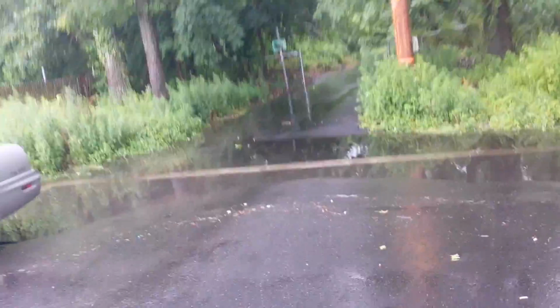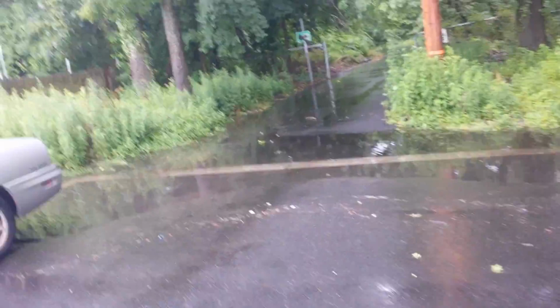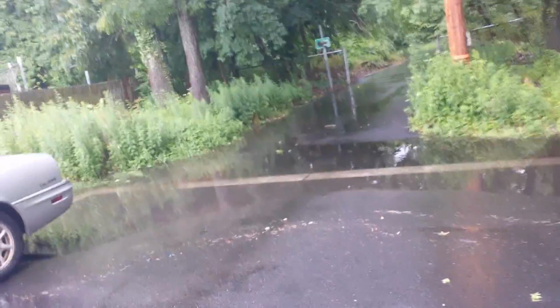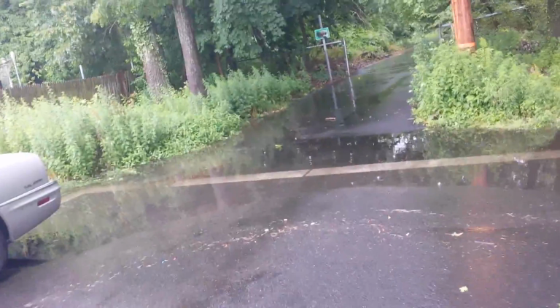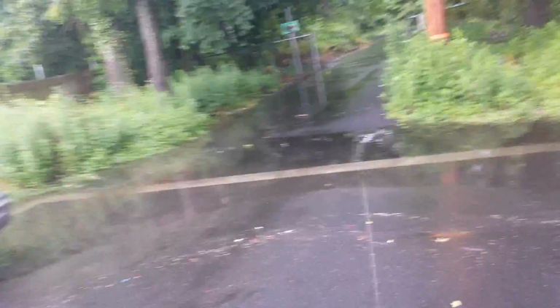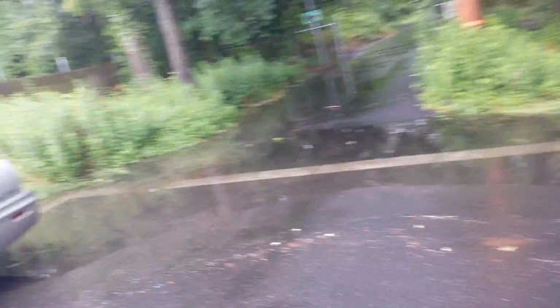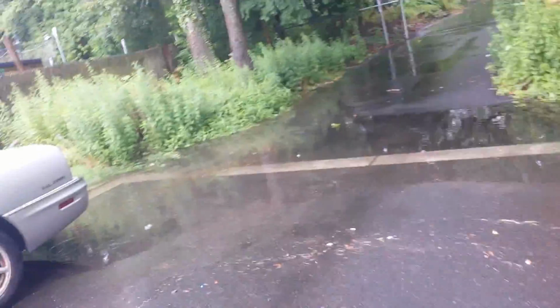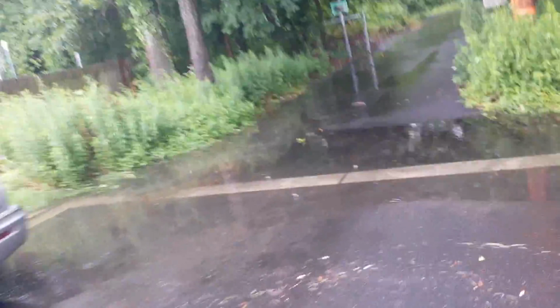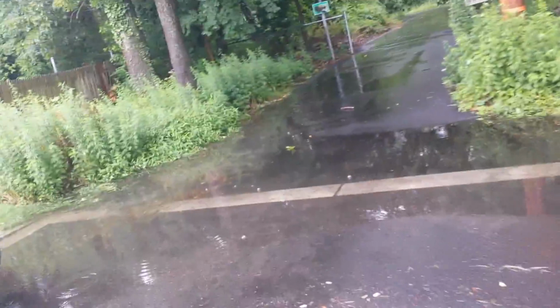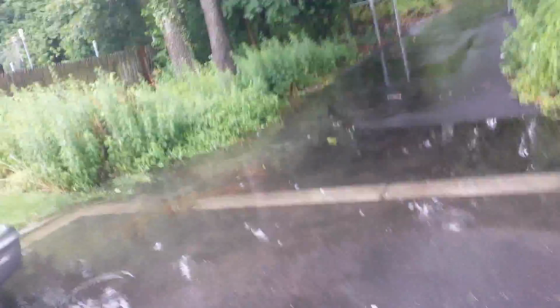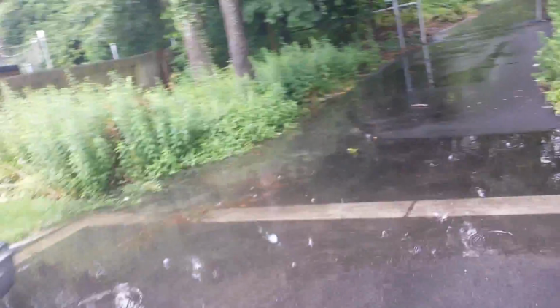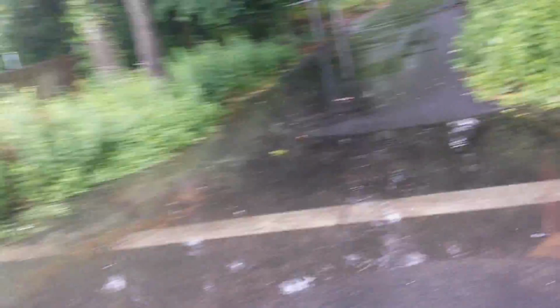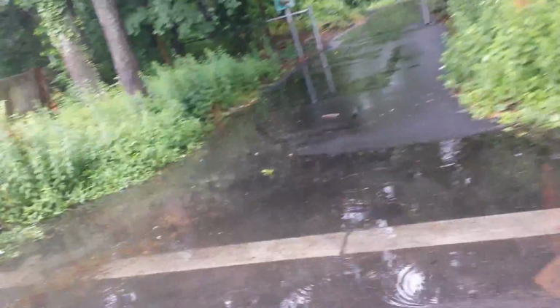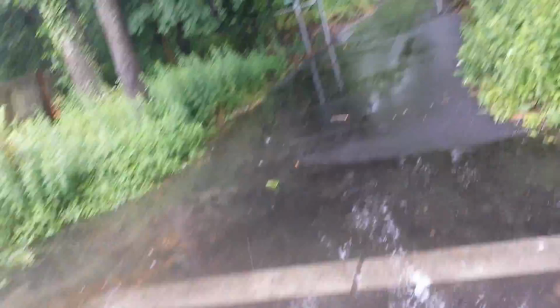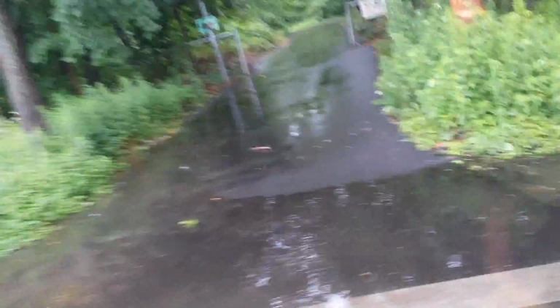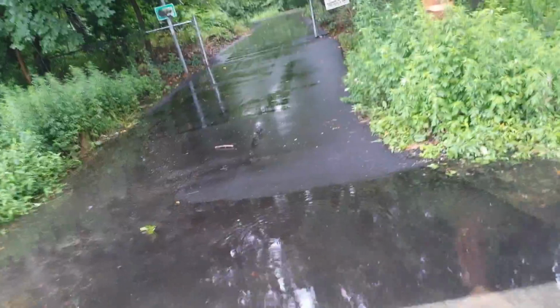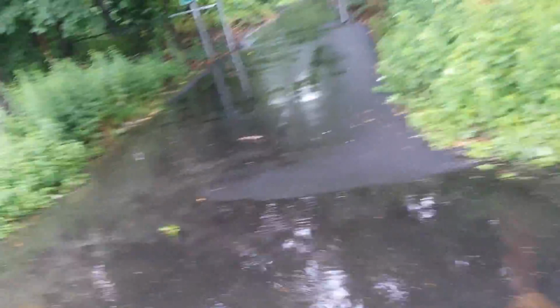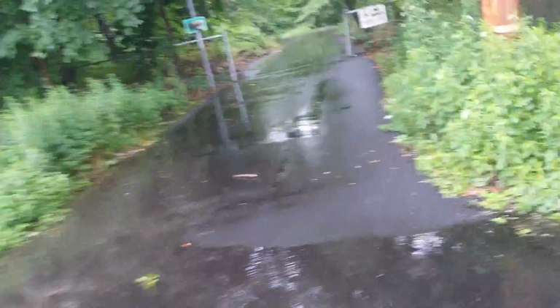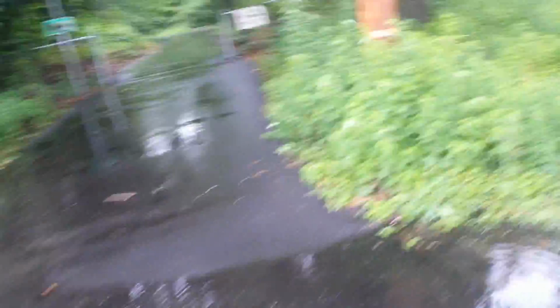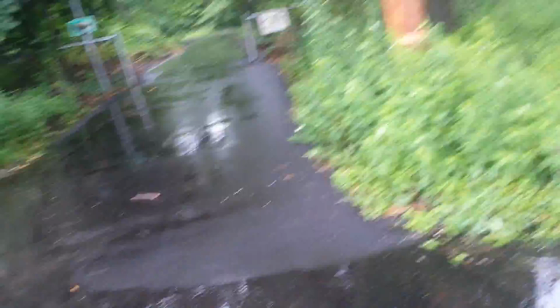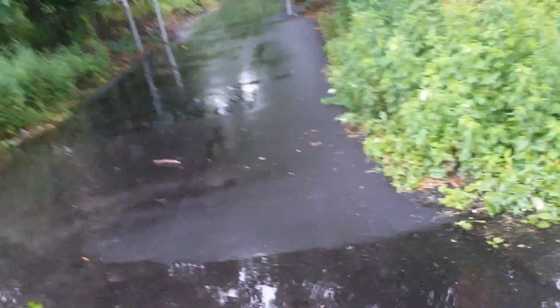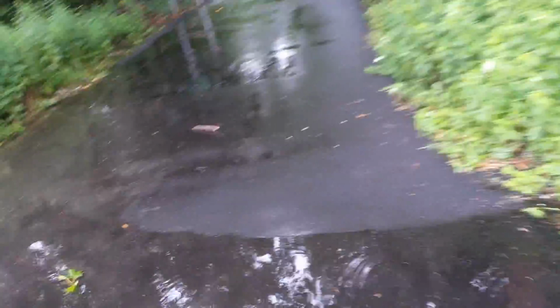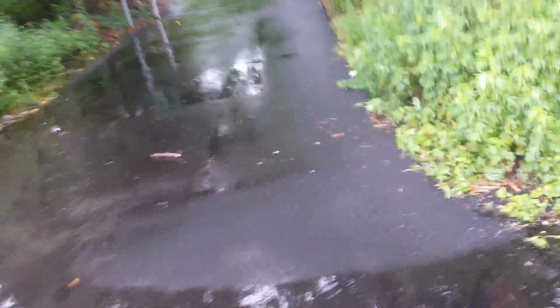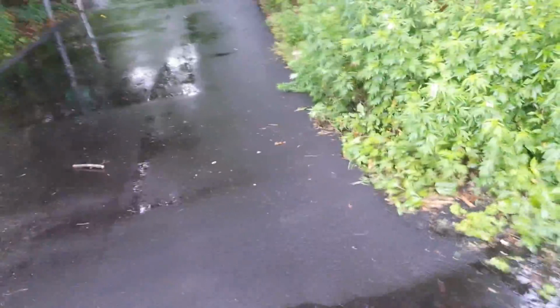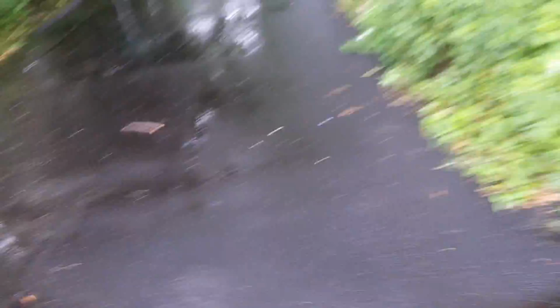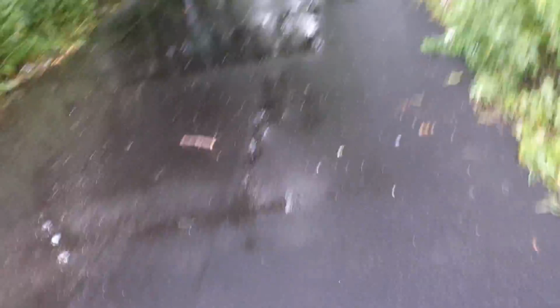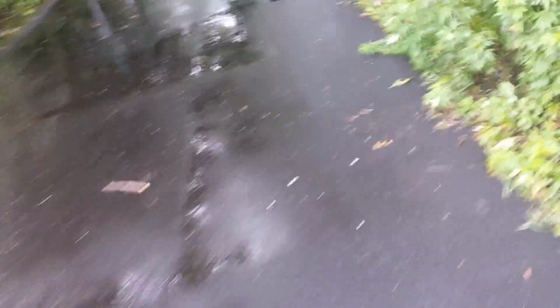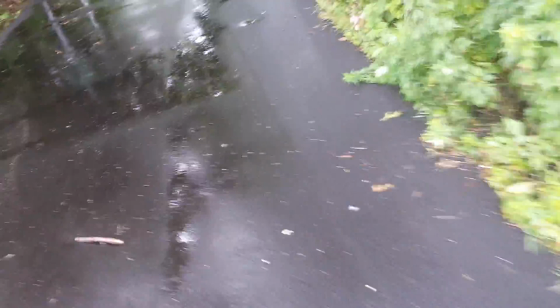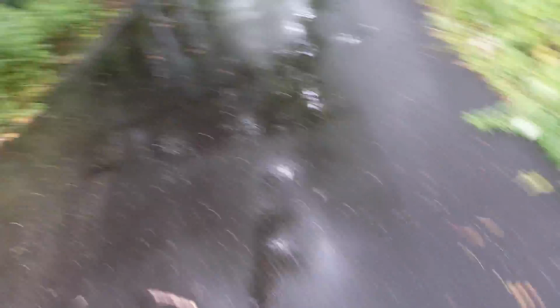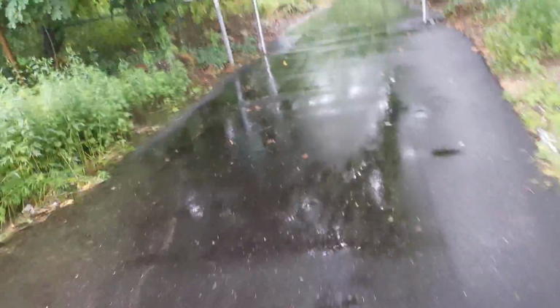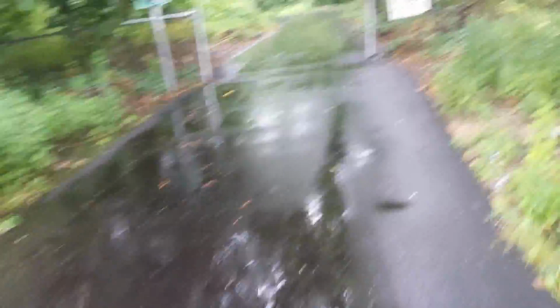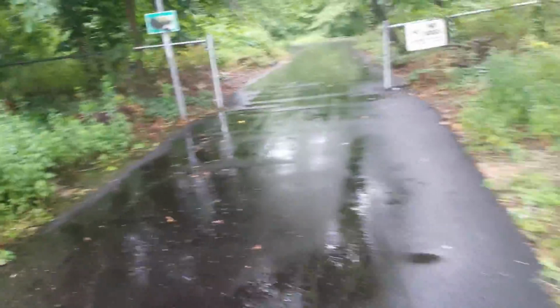I've threatened to make a video of this for ages. I'm going into the preserve, and it looks like I have to walk through a river. There is no way out, so... such is life.